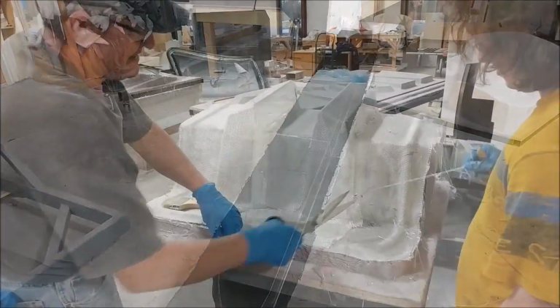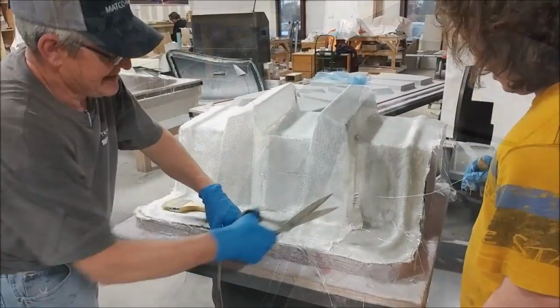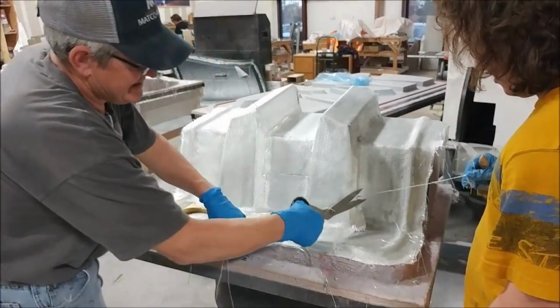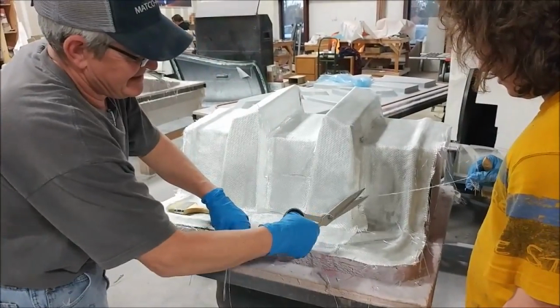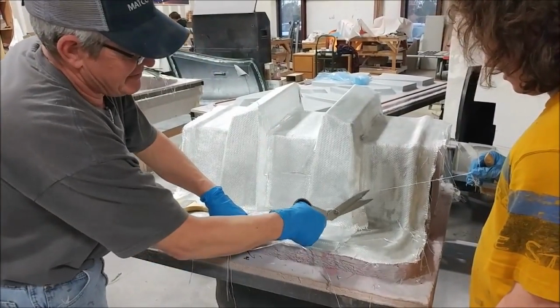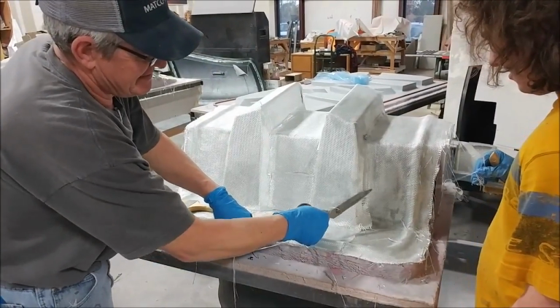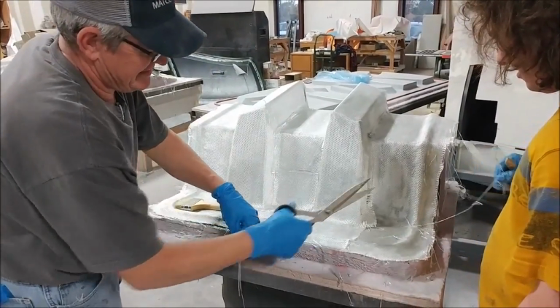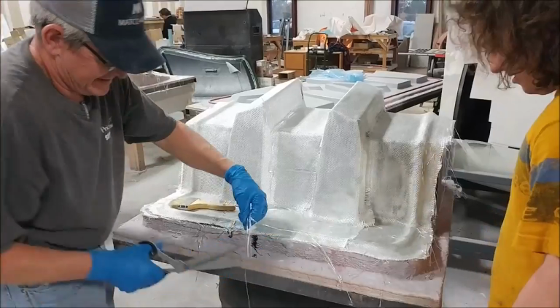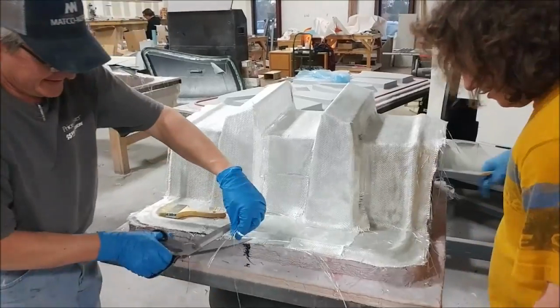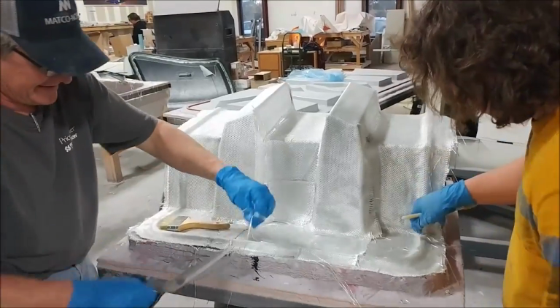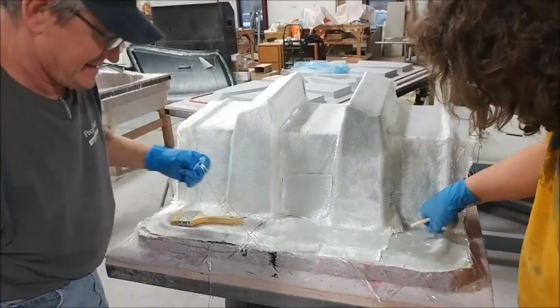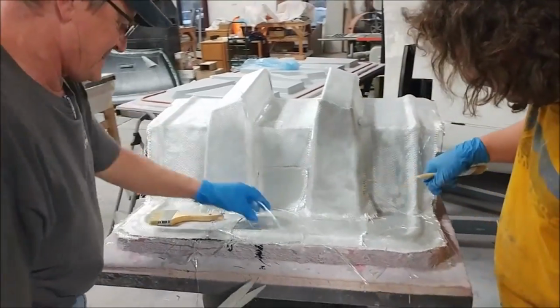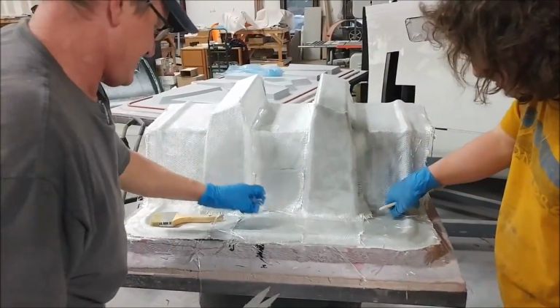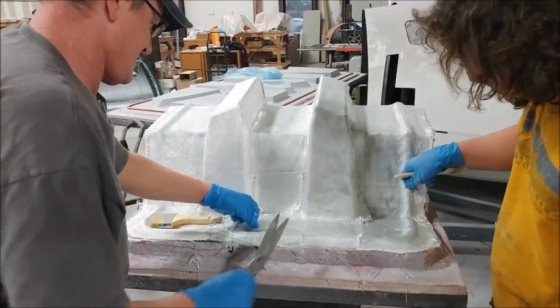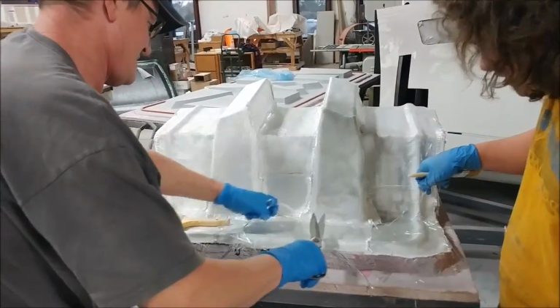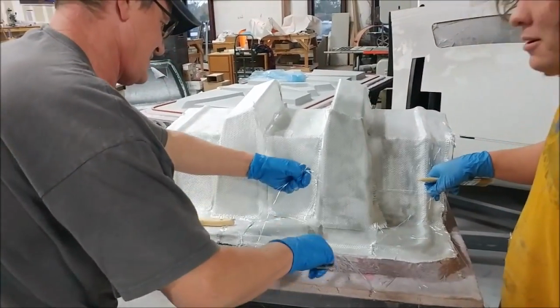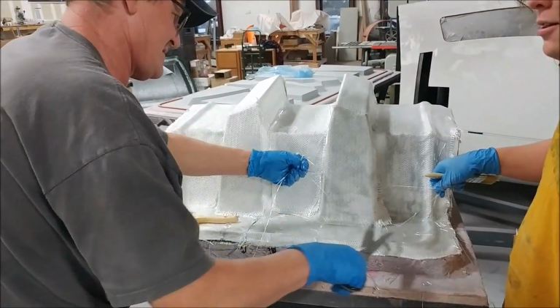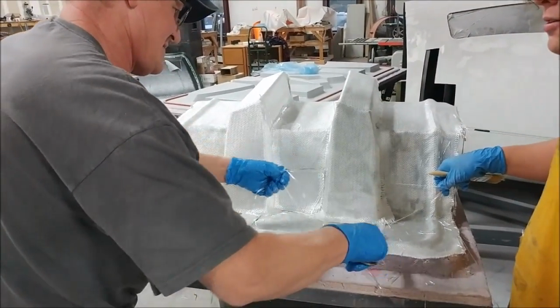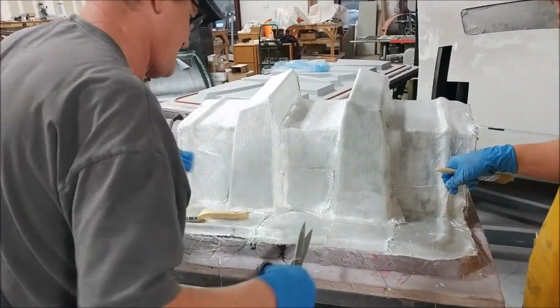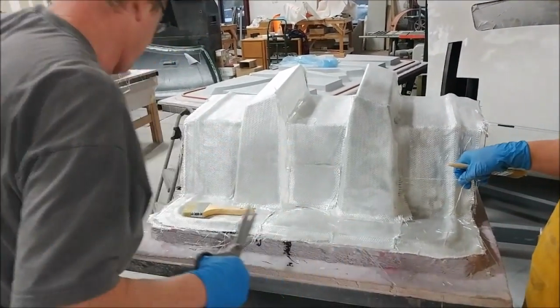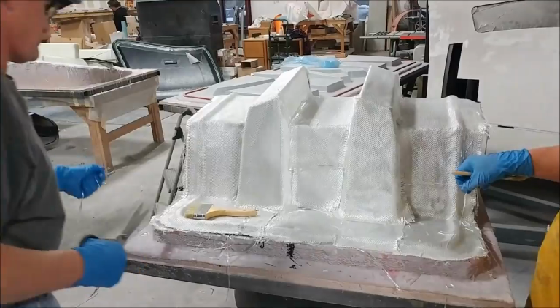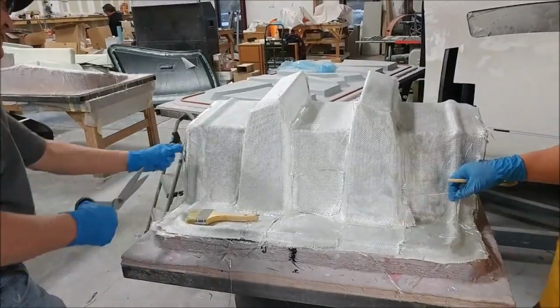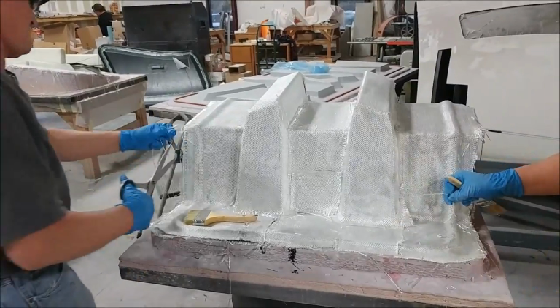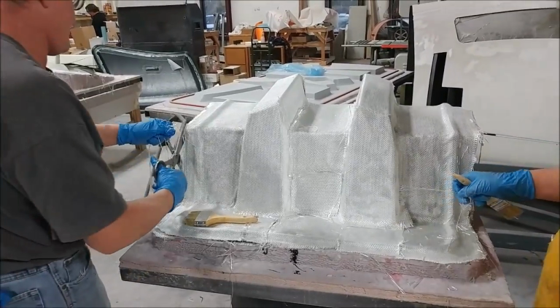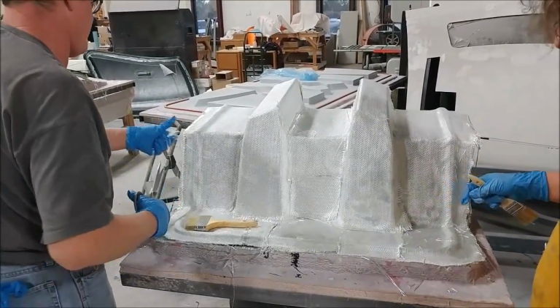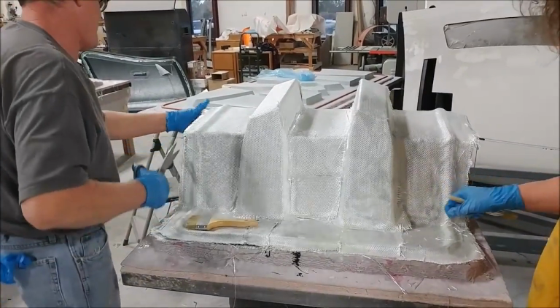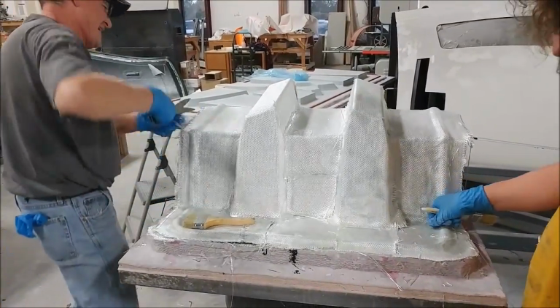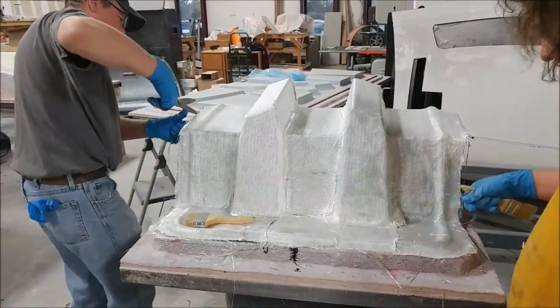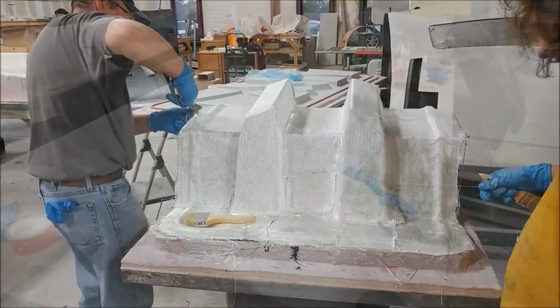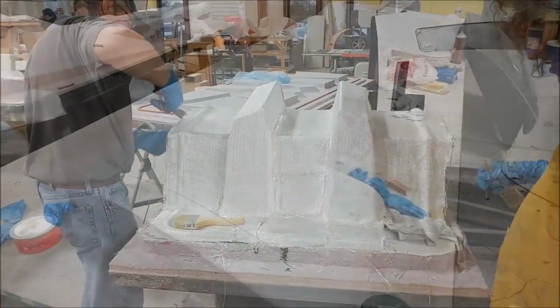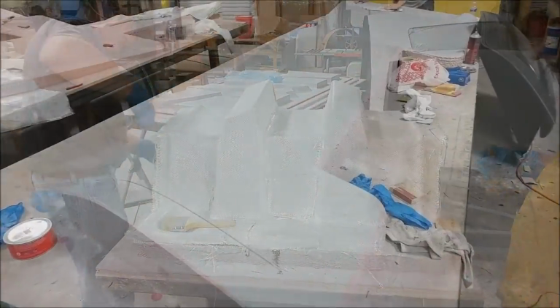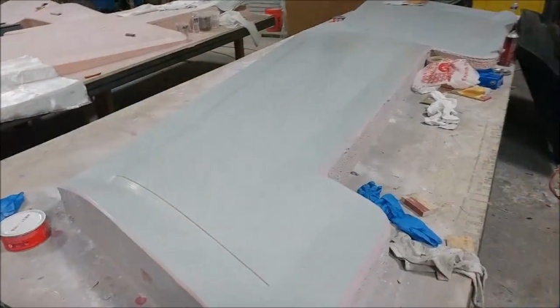This is Chris and Devon working on bulking up the mold for the braces that go between the firewall and the aft bulkhead, so that one's getting close to being done.